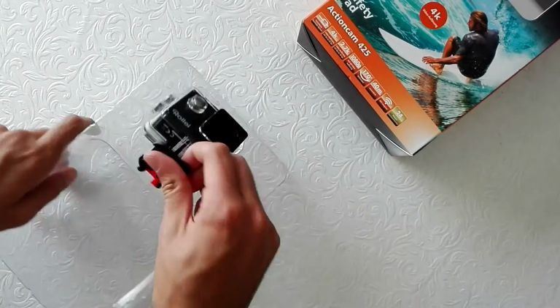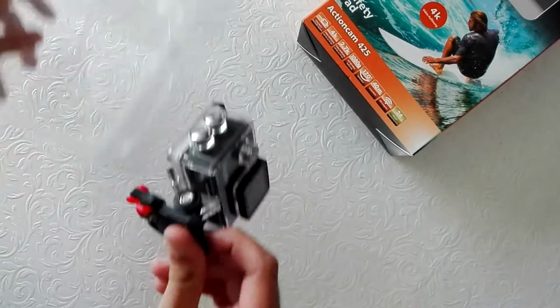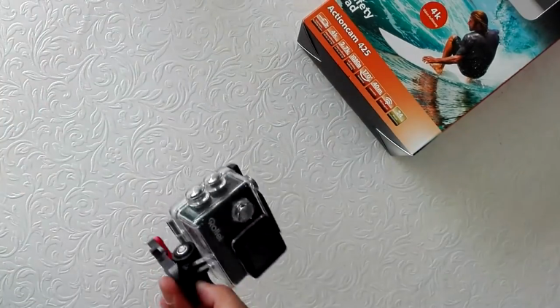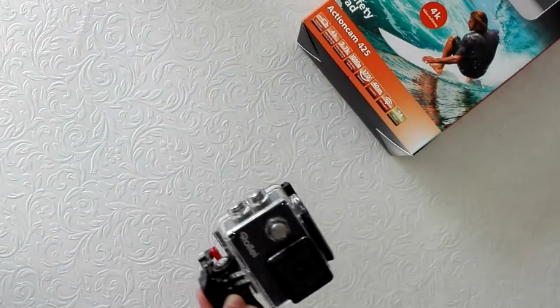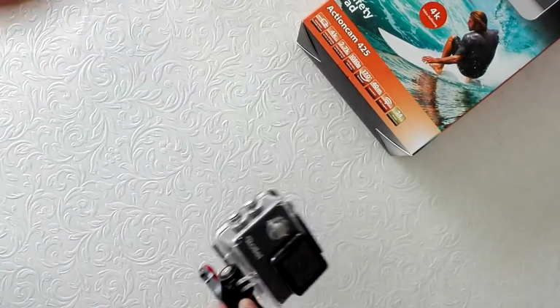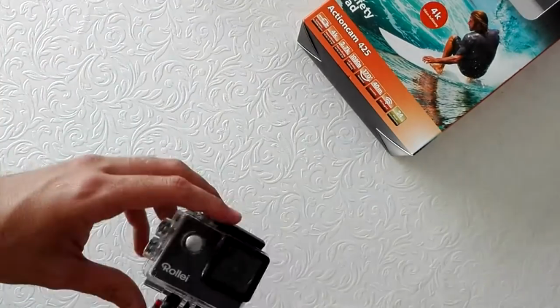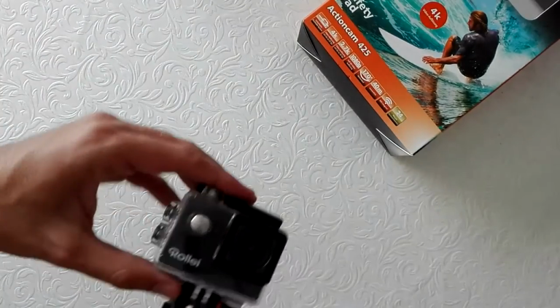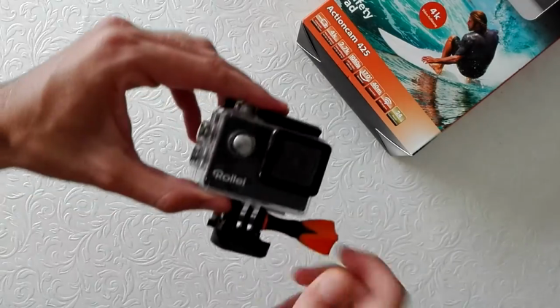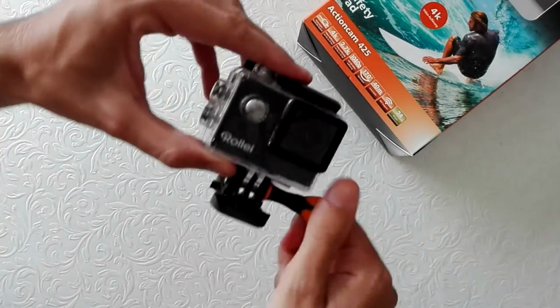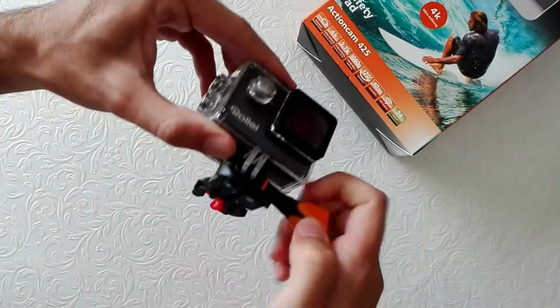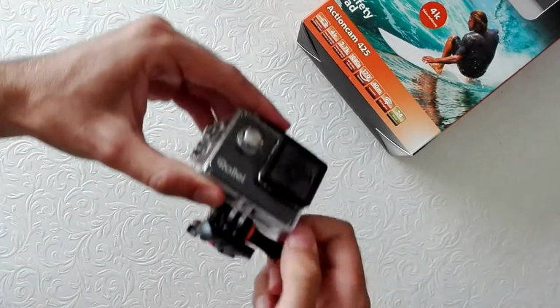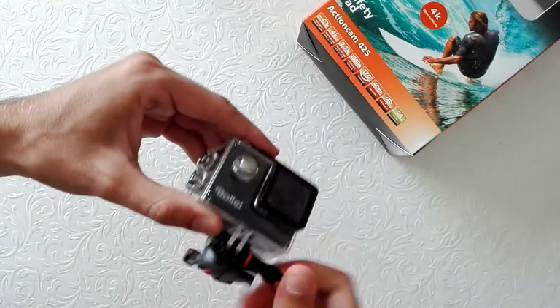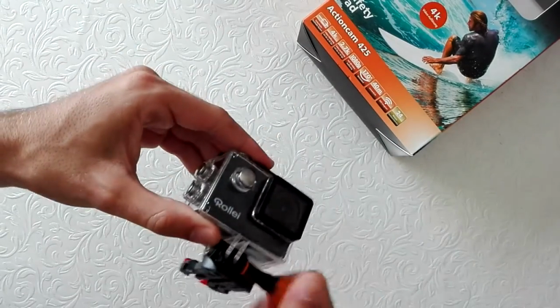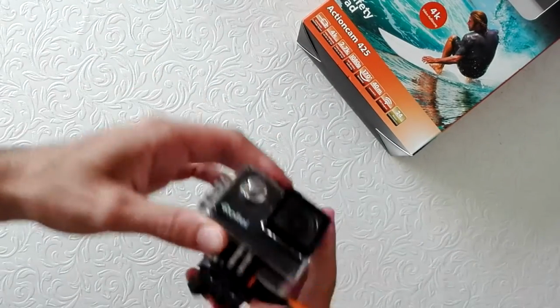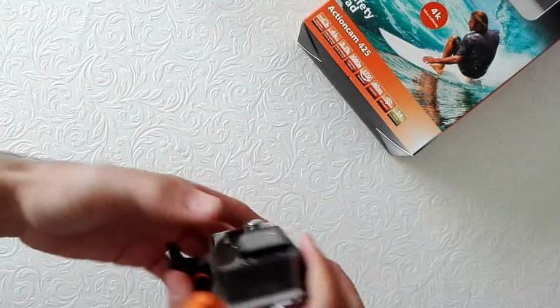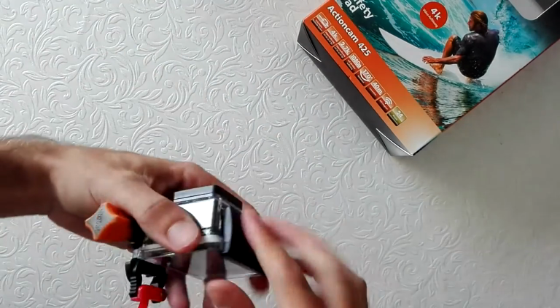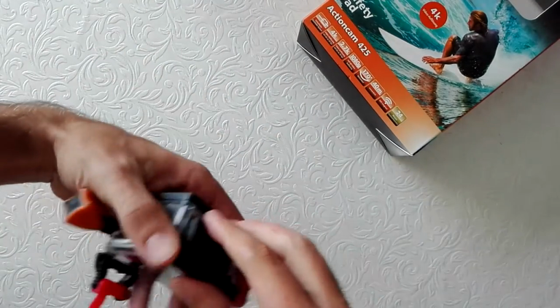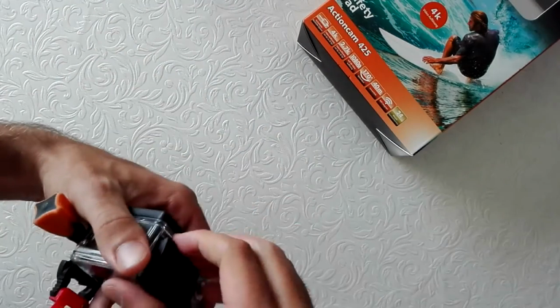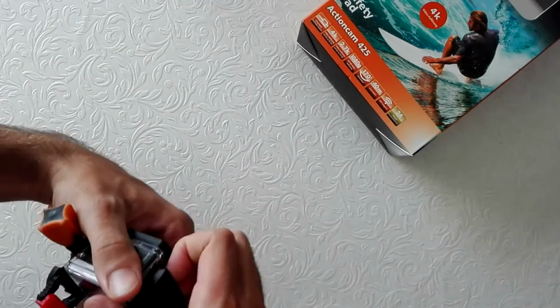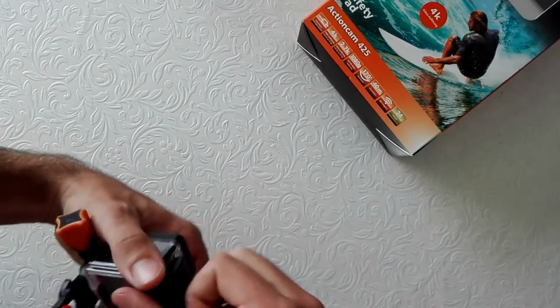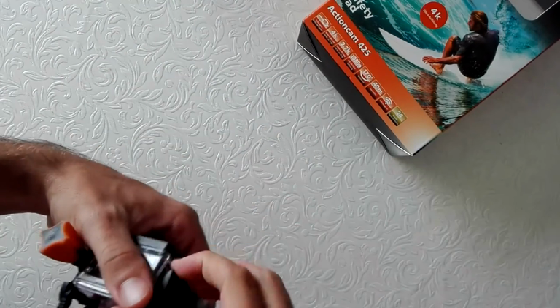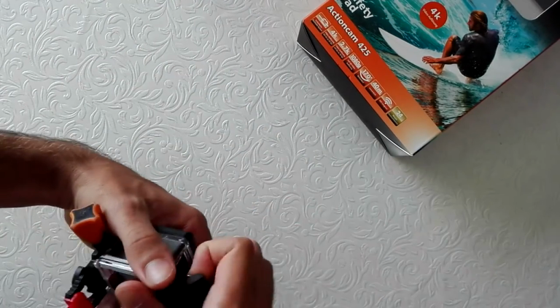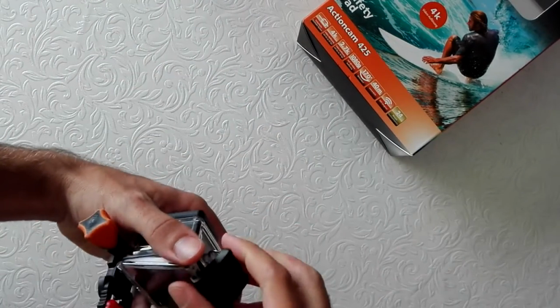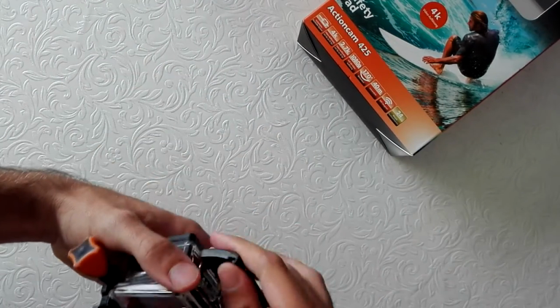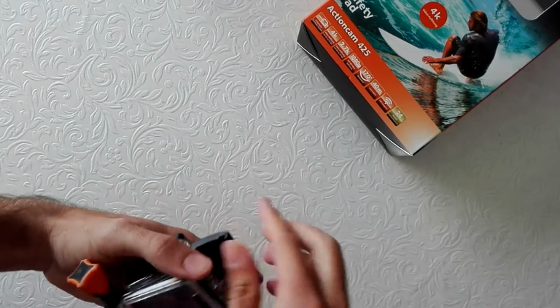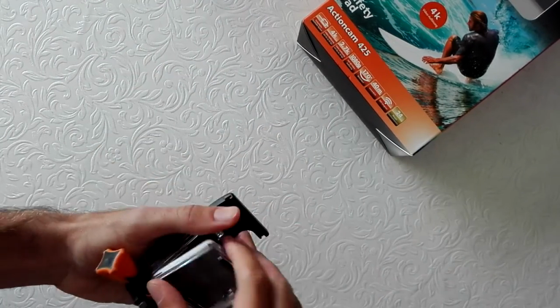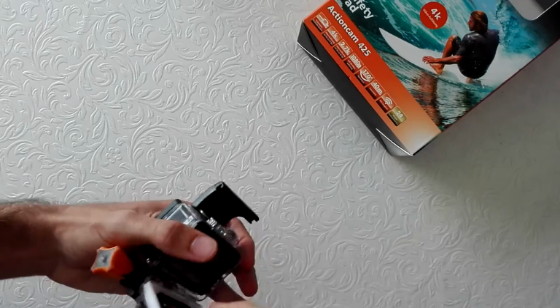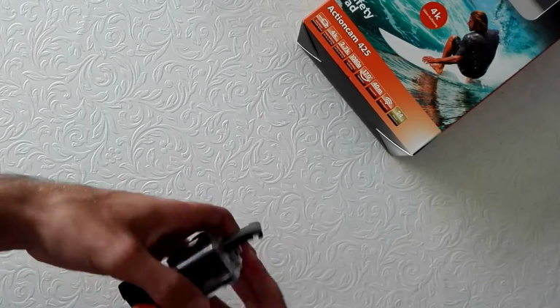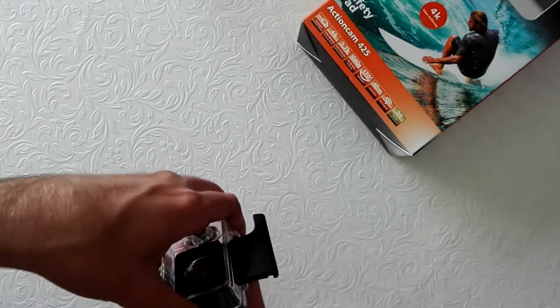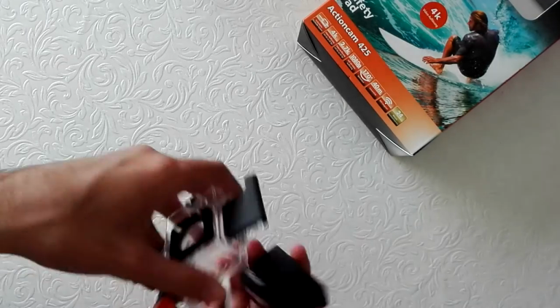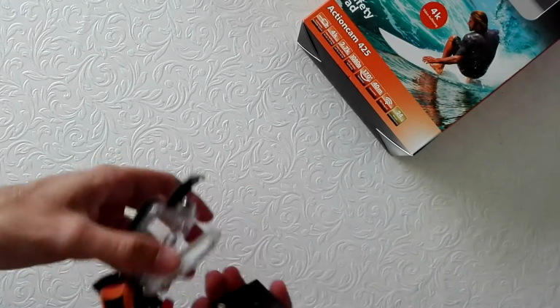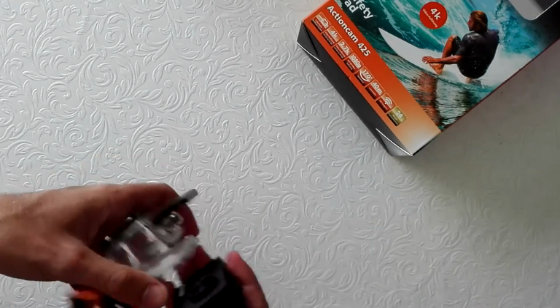We have a waterproof housing, and the battery is already inside the camera.